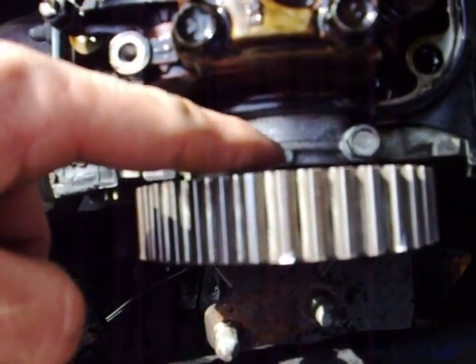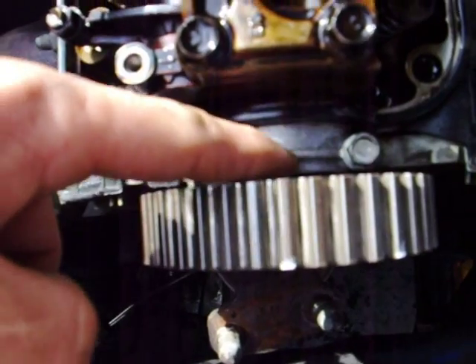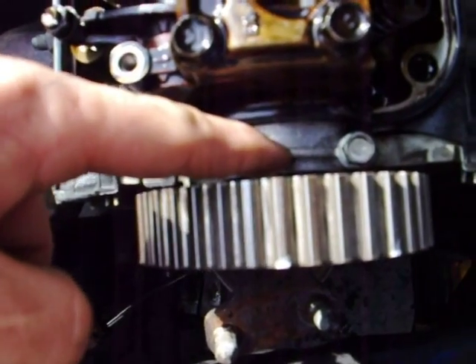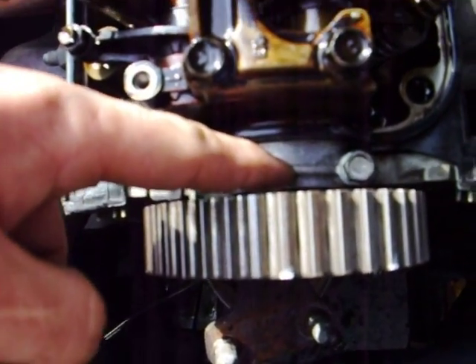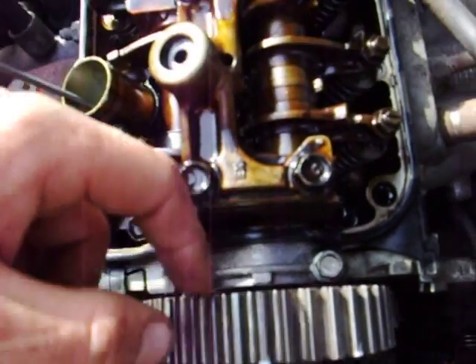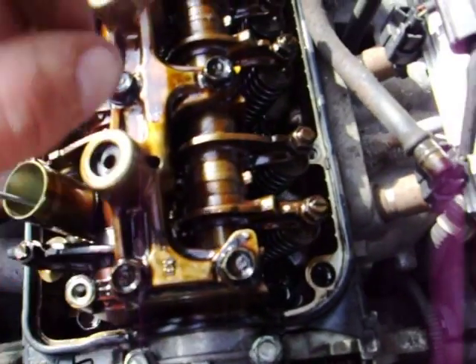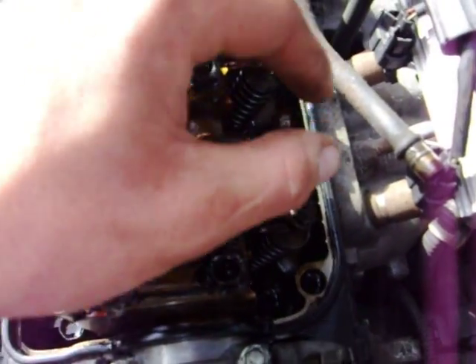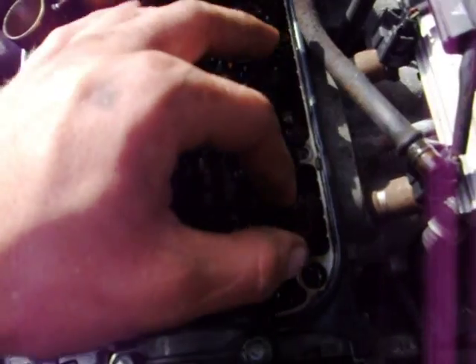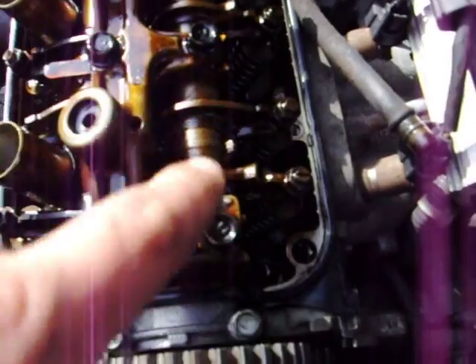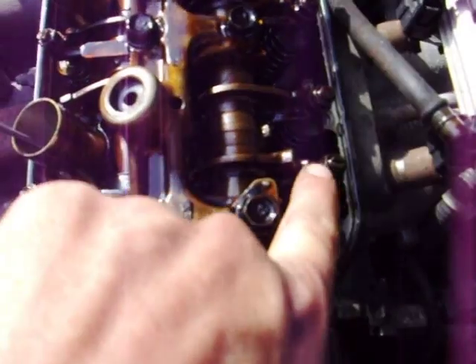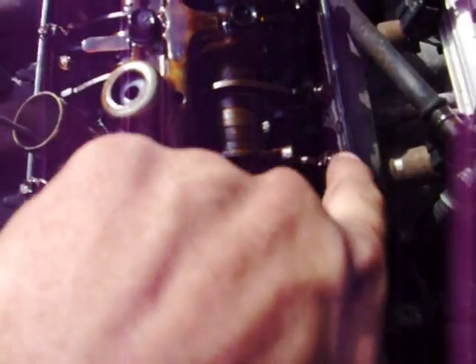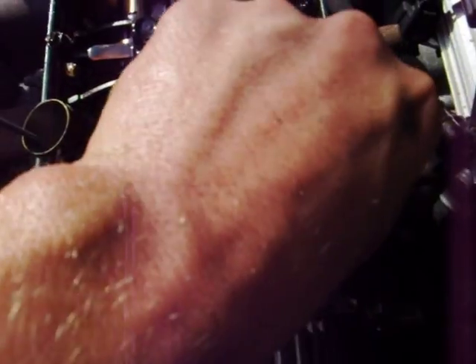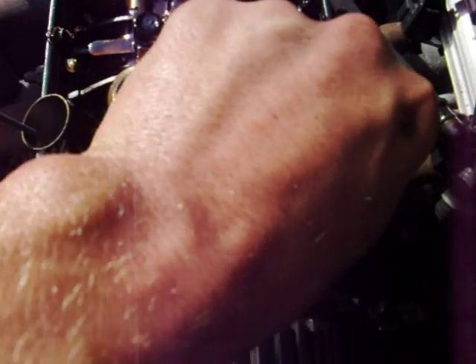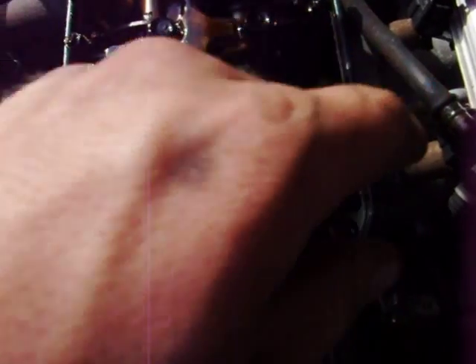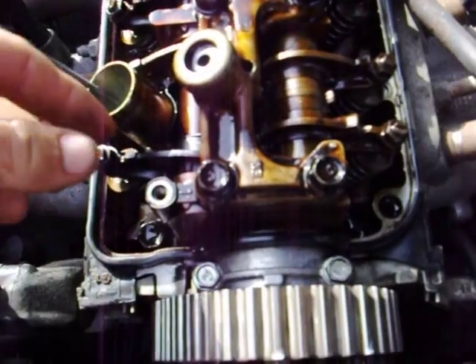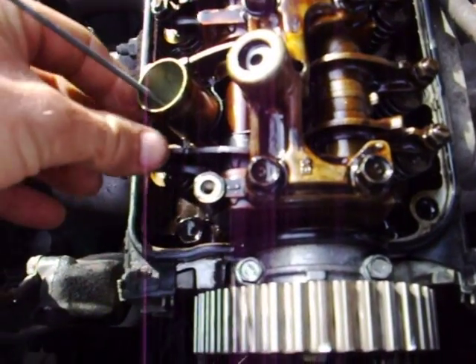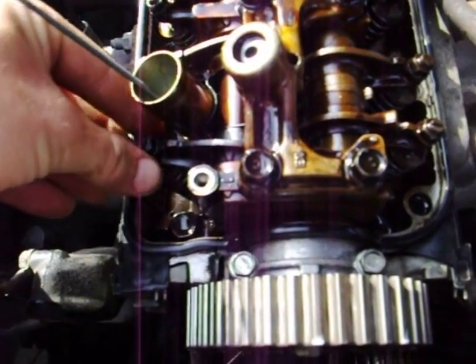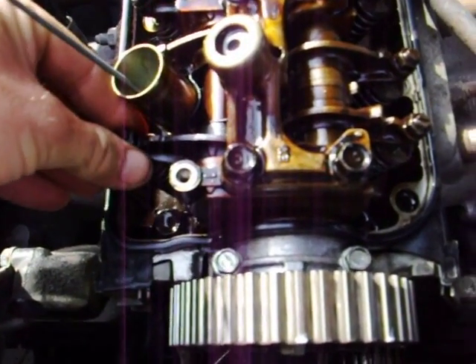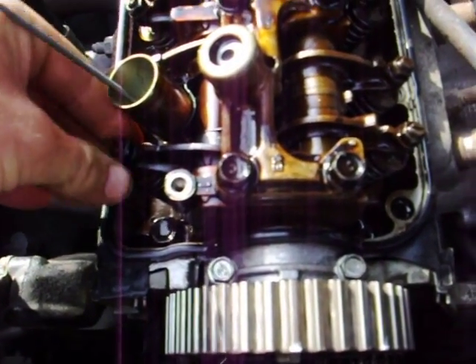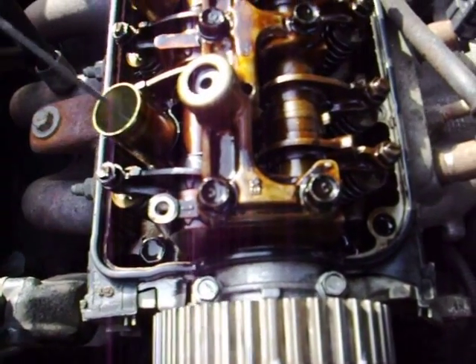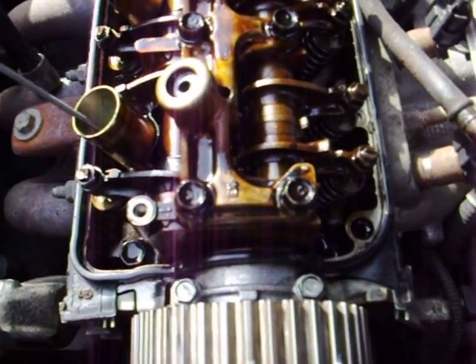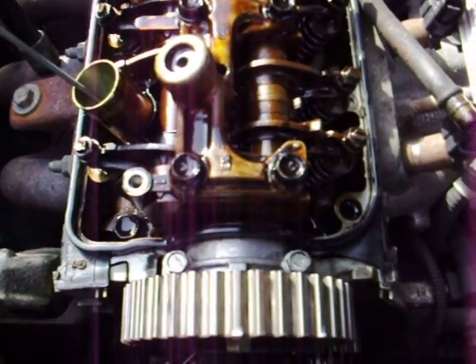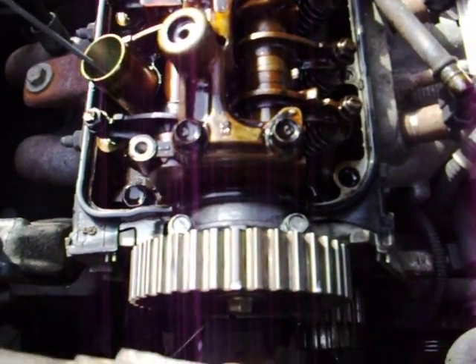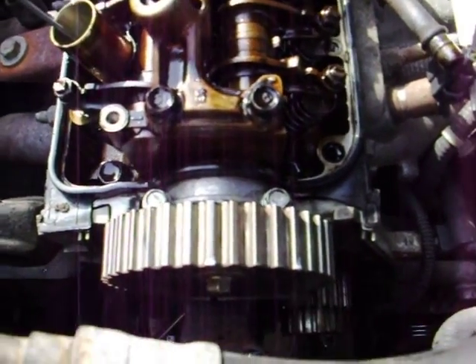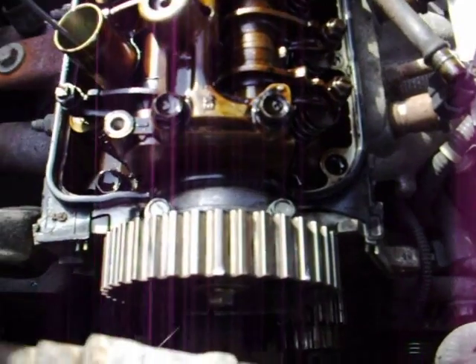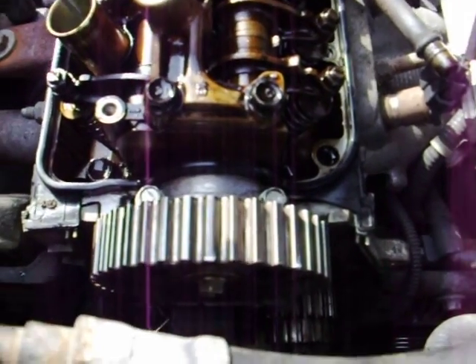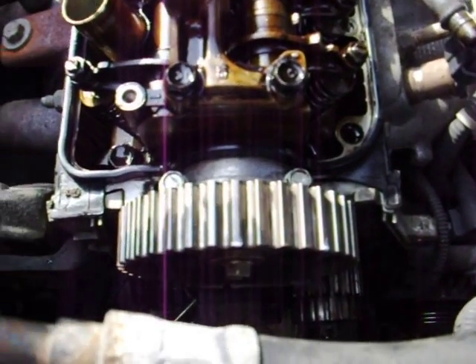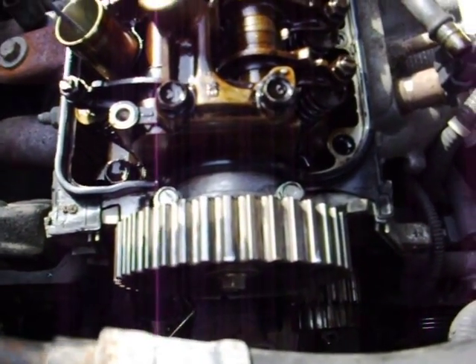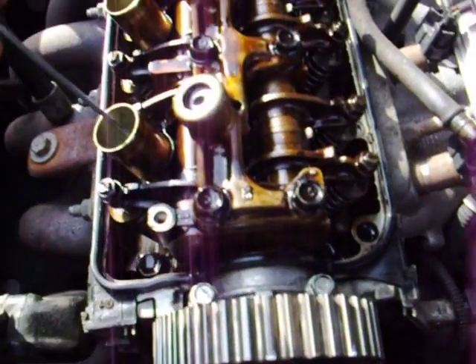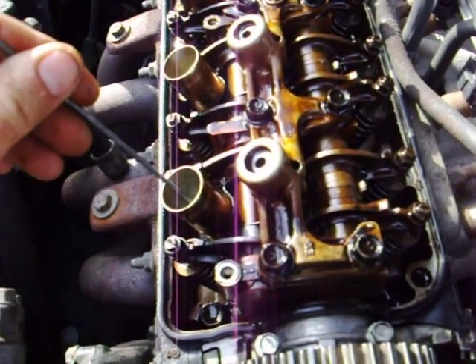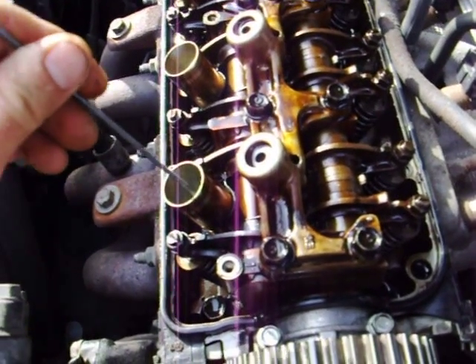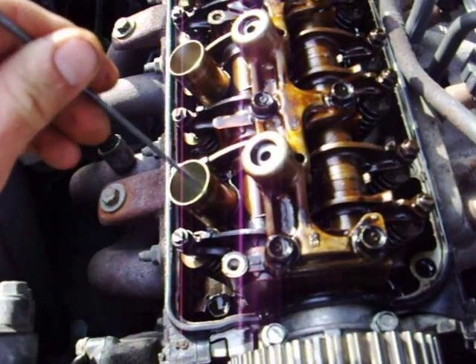I match it up with this piece here. Another way of checking that is to make sure that both intake and exhaust valves are loose, so you know the cam is at that topmost center position and your valves and piston are at the top.